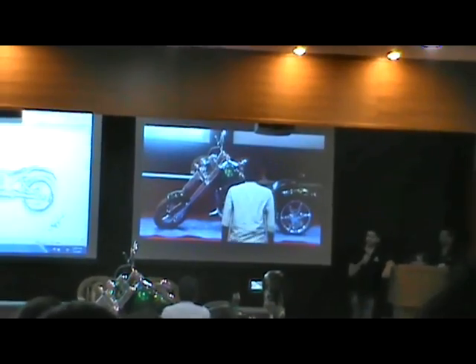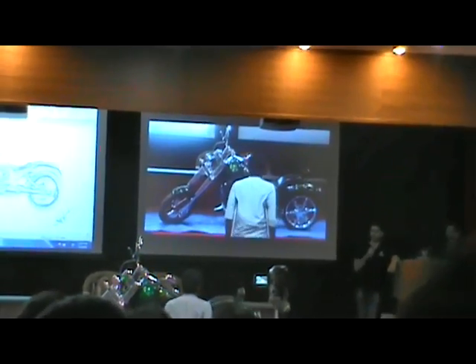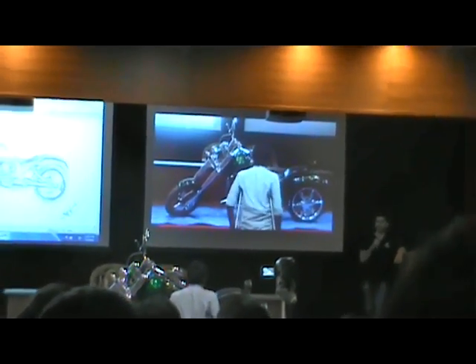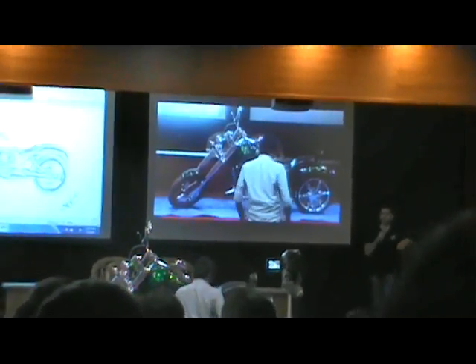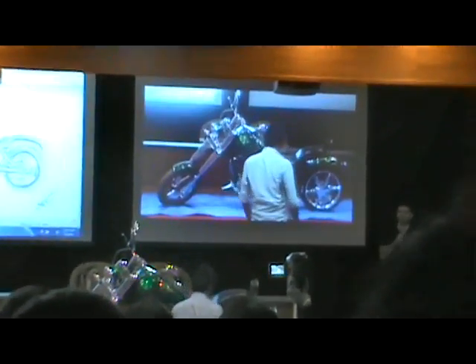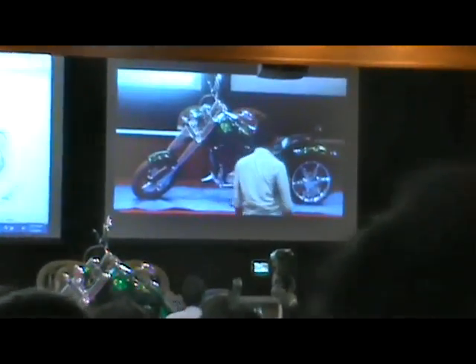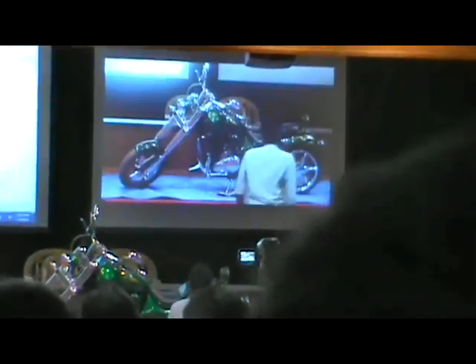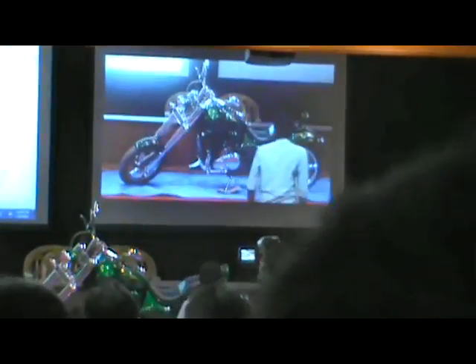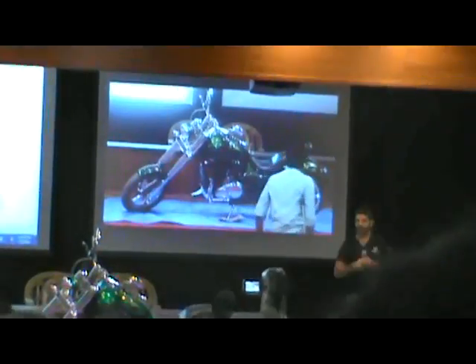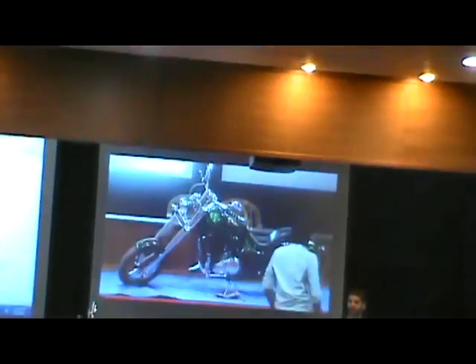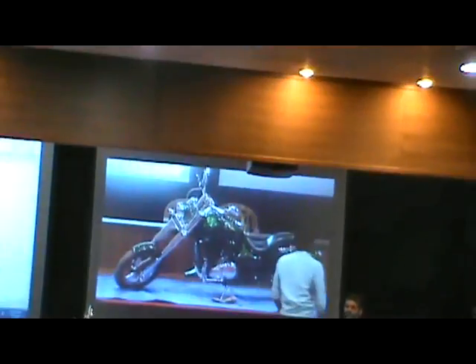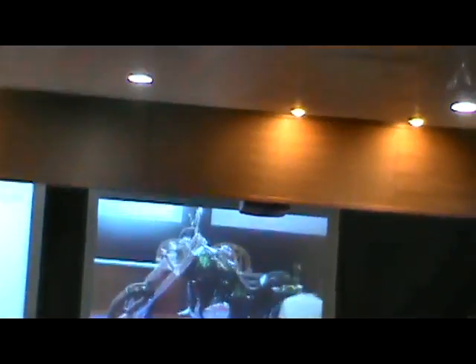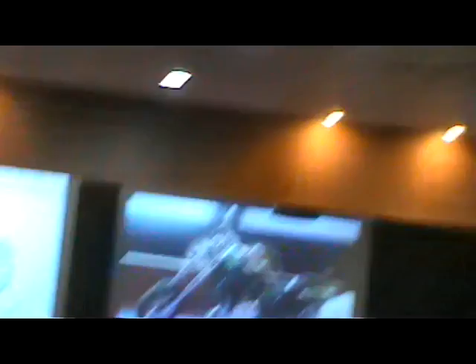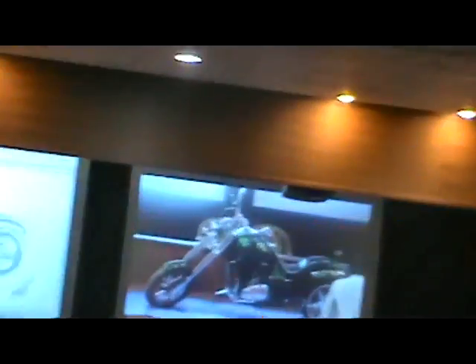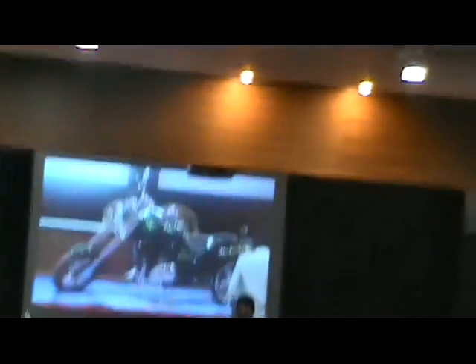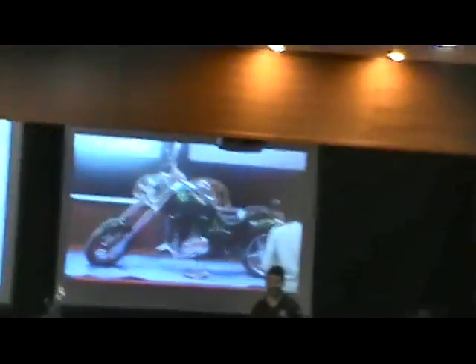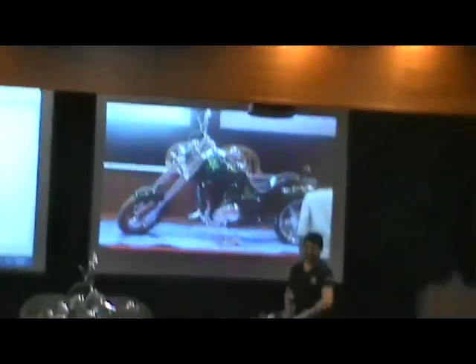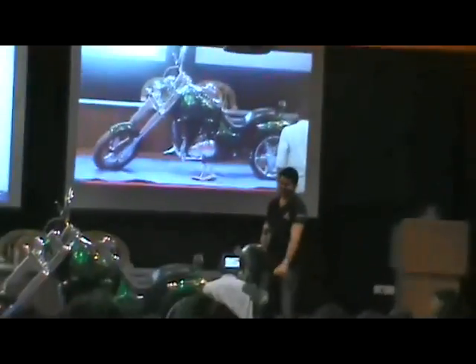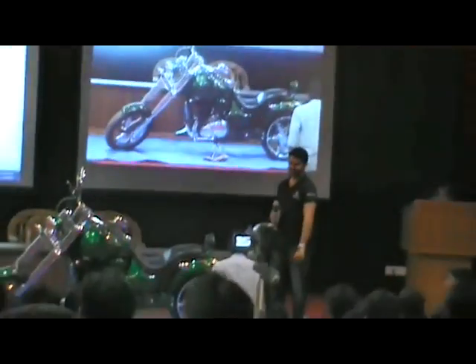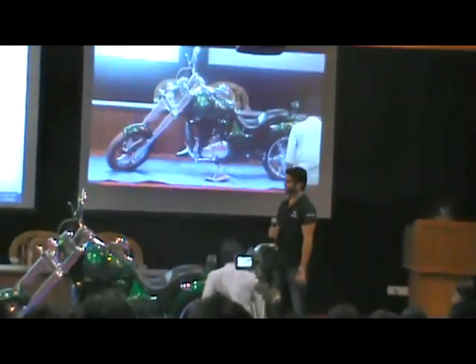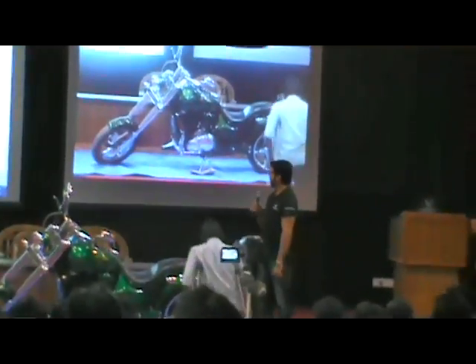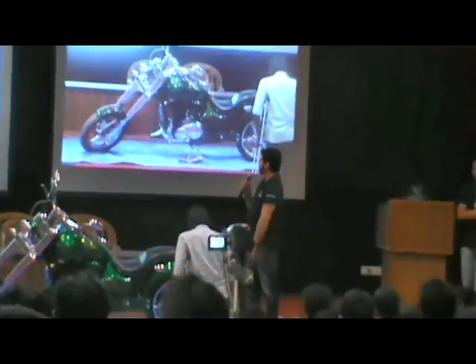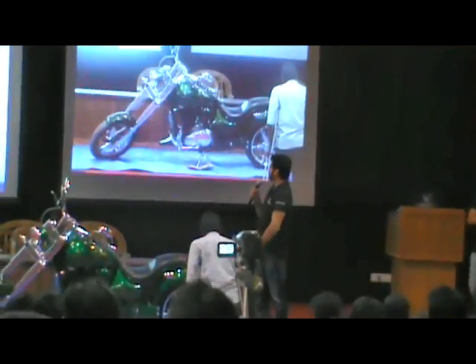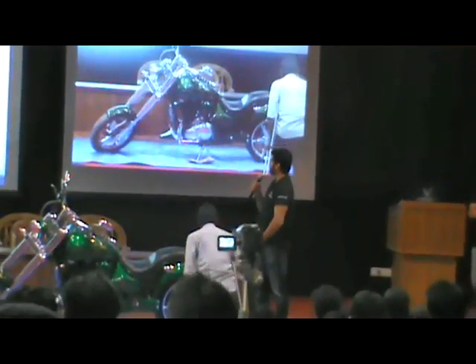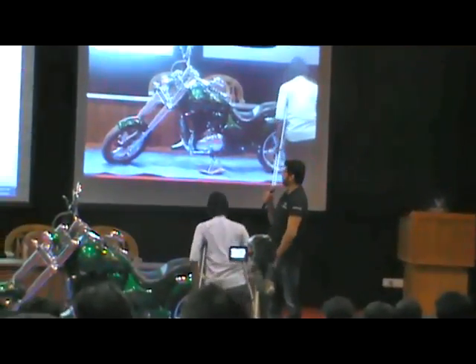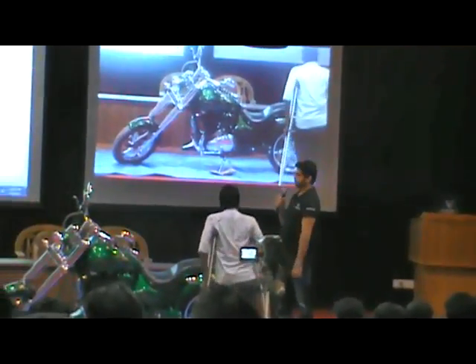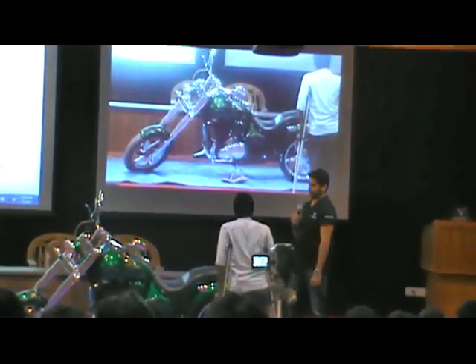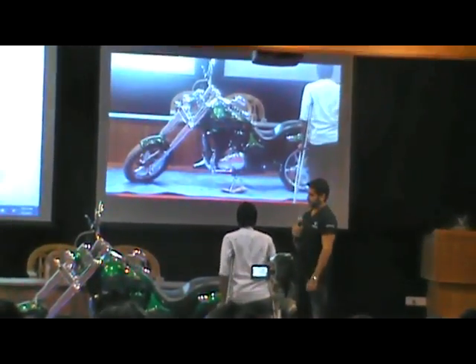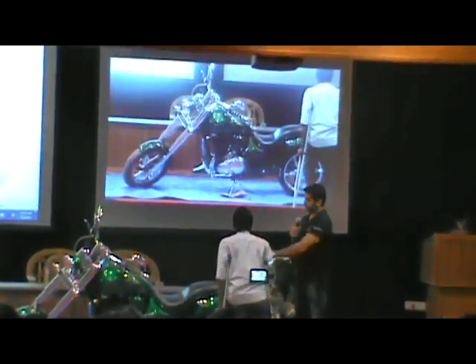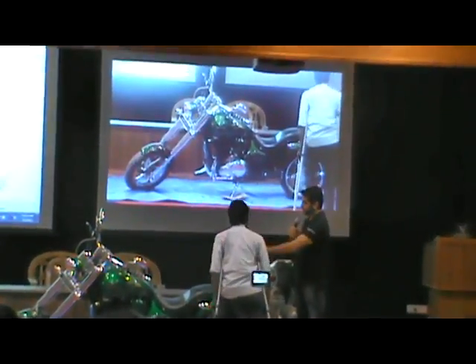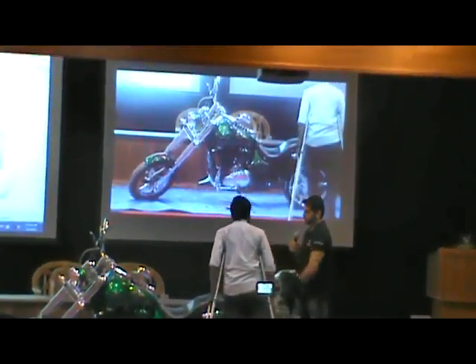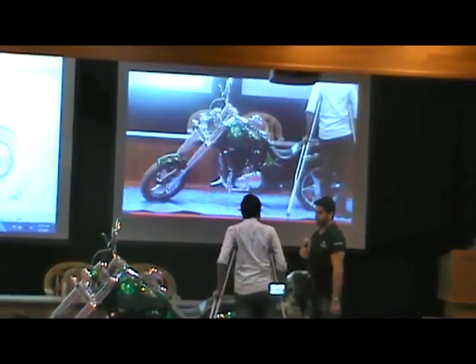A big round of applause. You can sit on the bike.